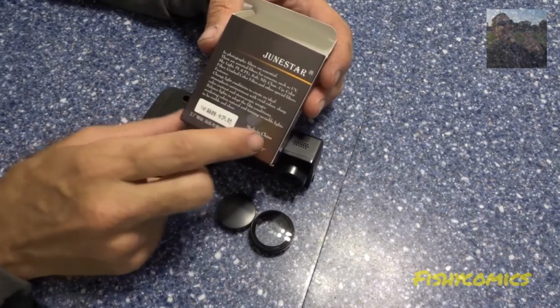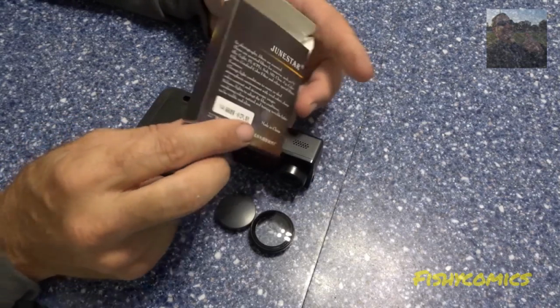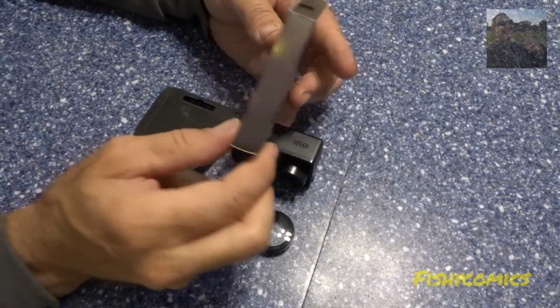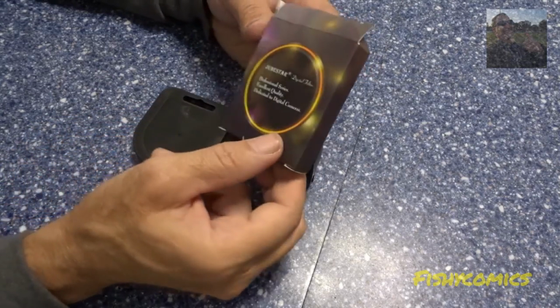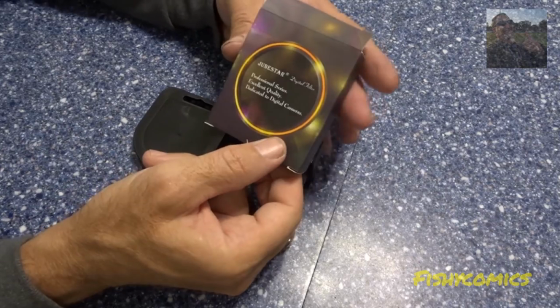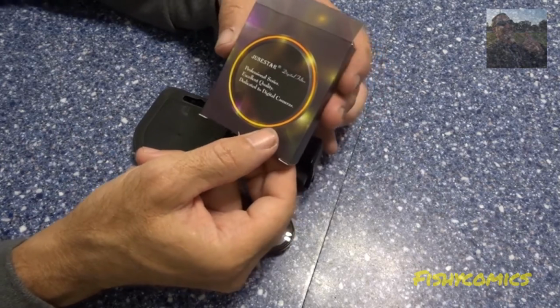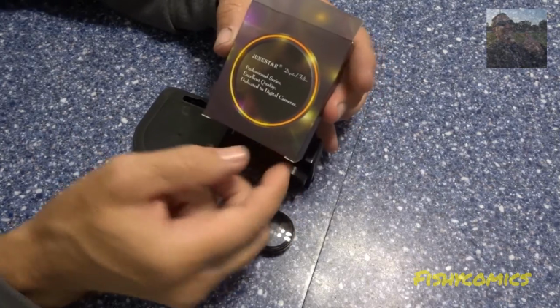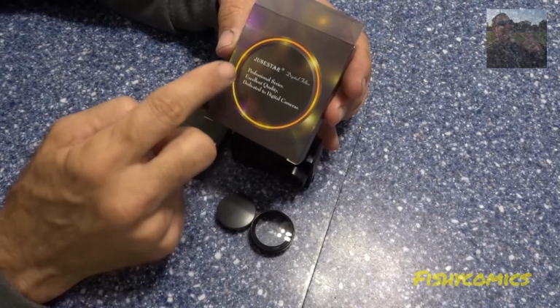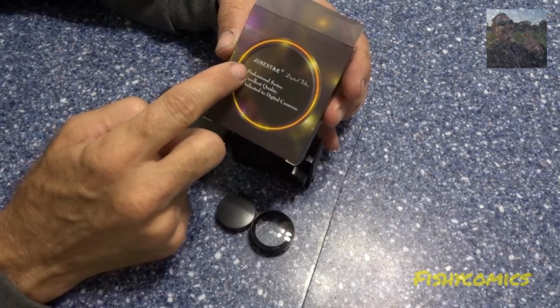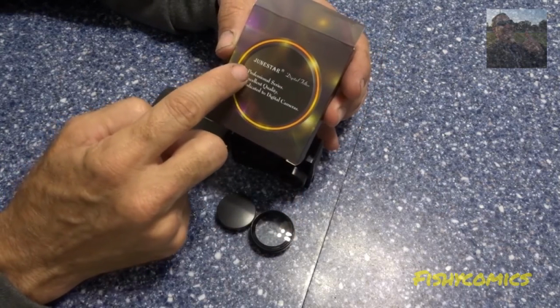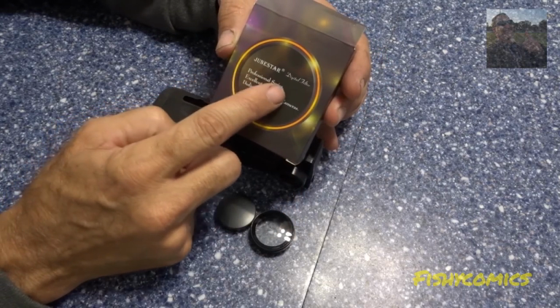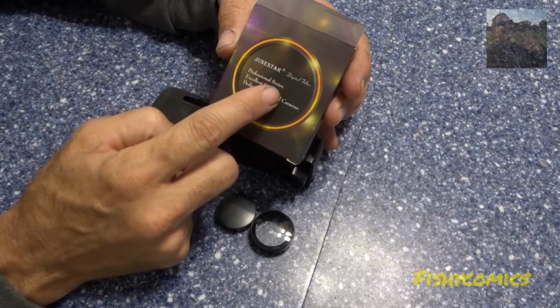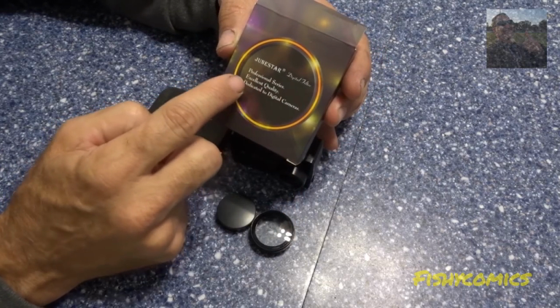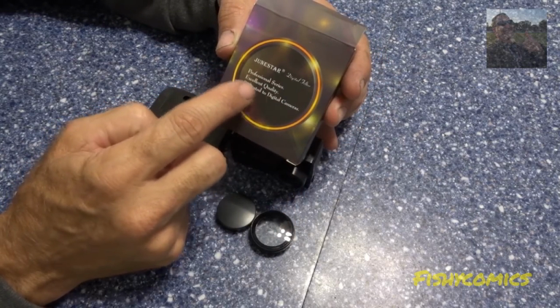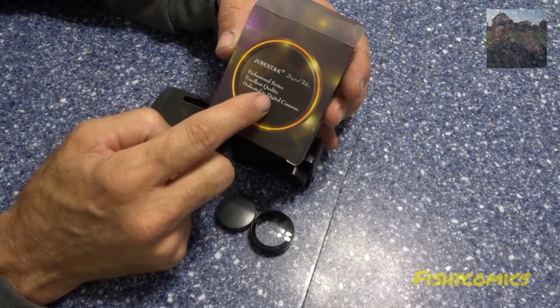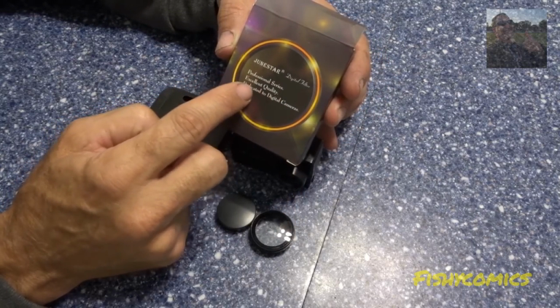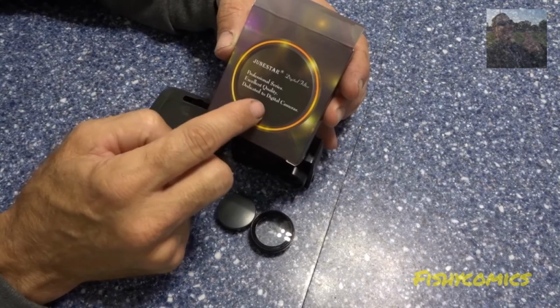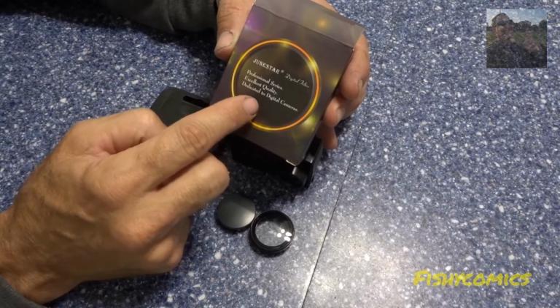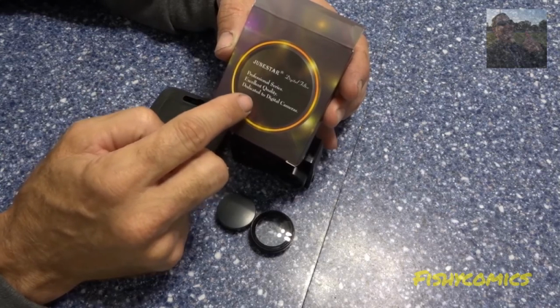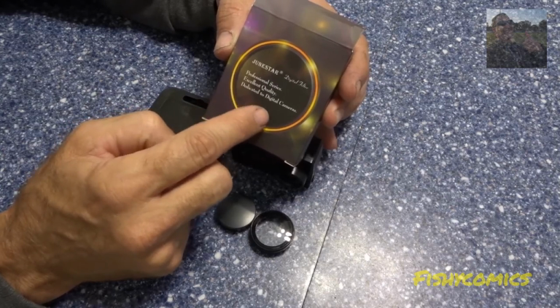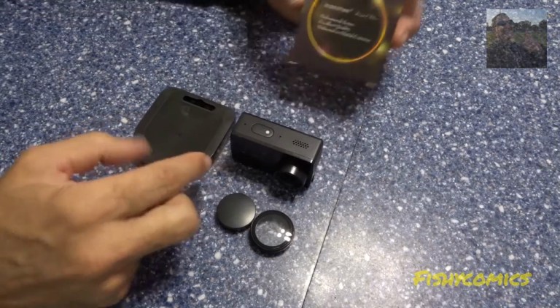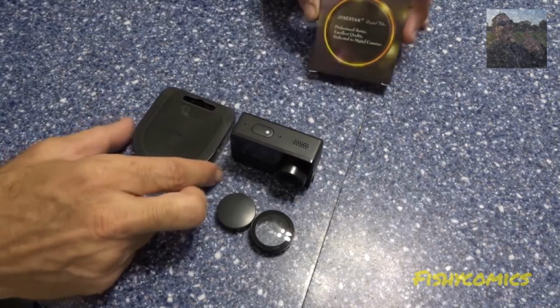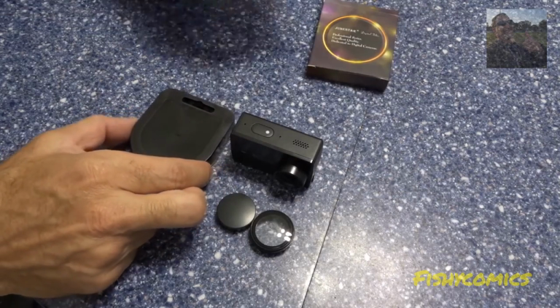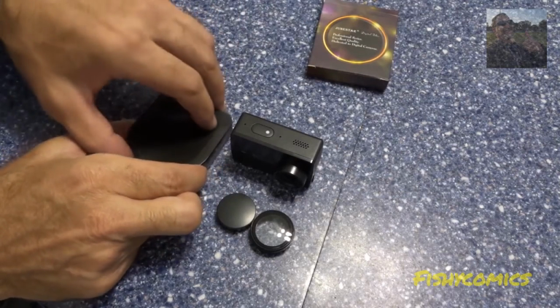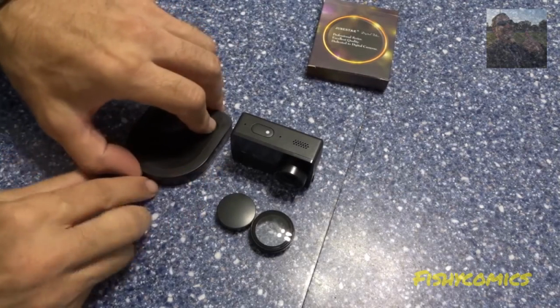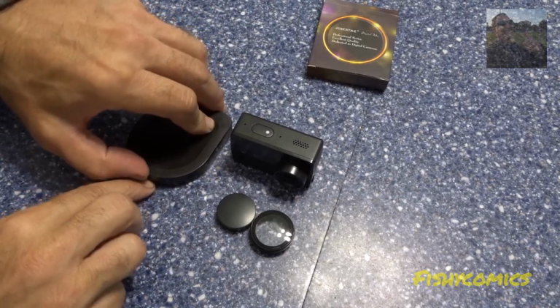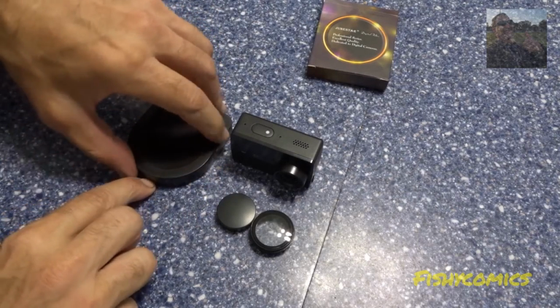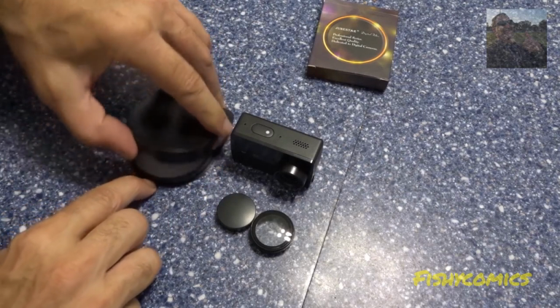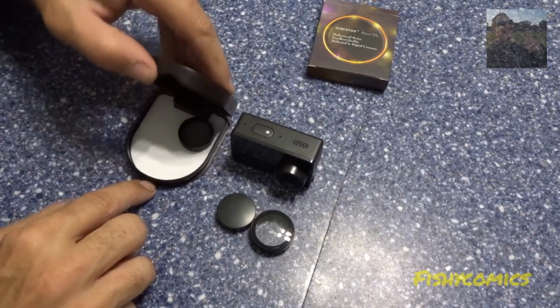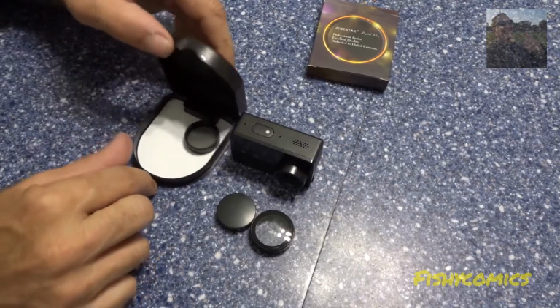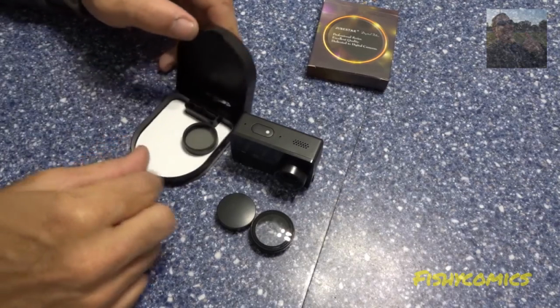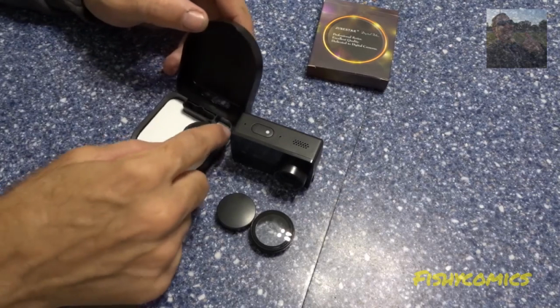This product is made in China. It is a Junestar digital filter, professional series, excellent quality, dedicated for digital cameras. They call it a CPL ND filter.